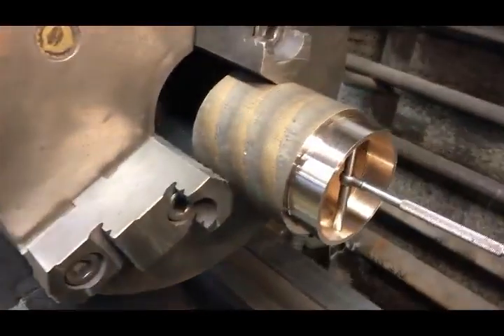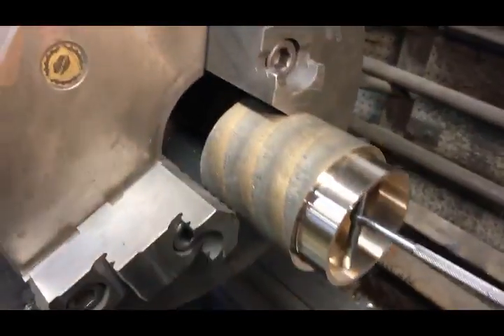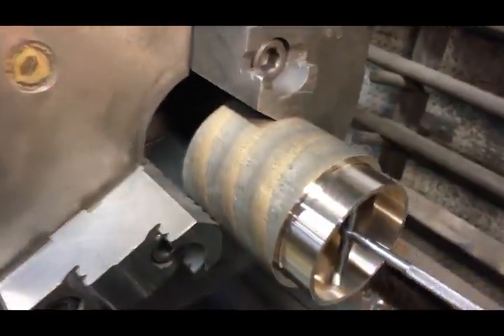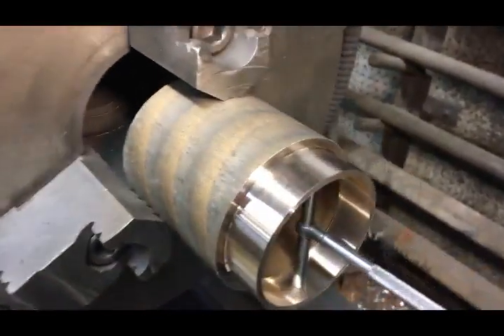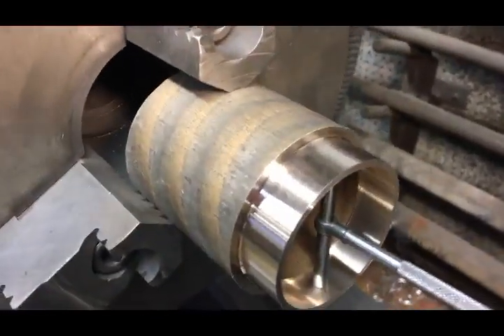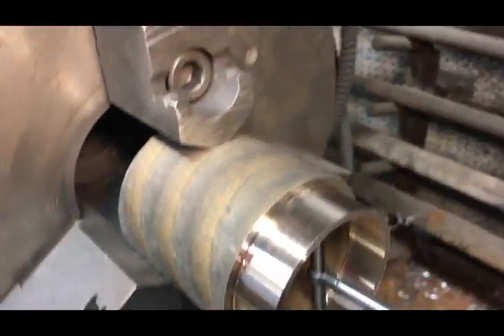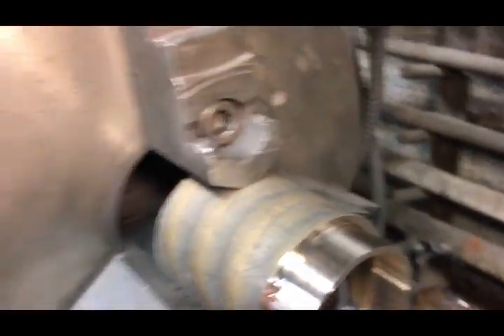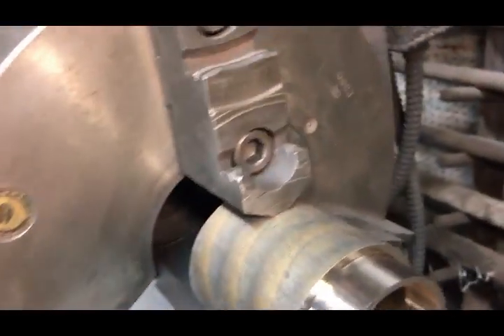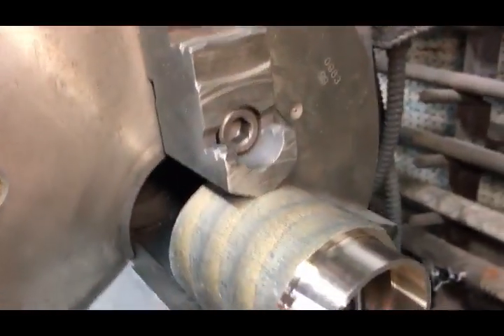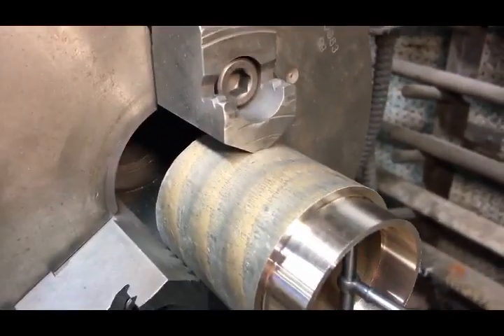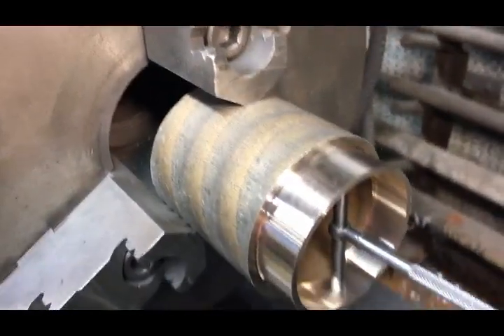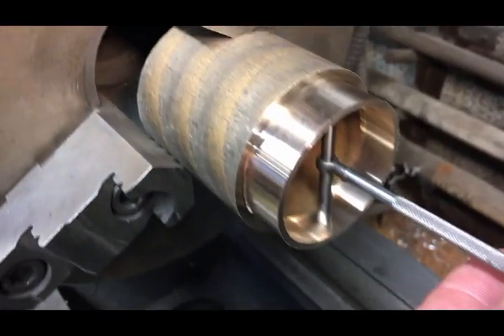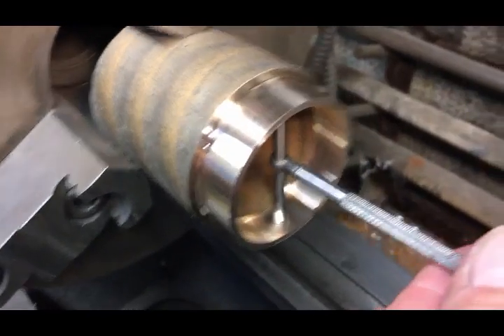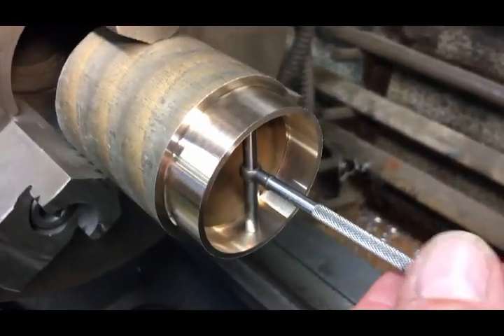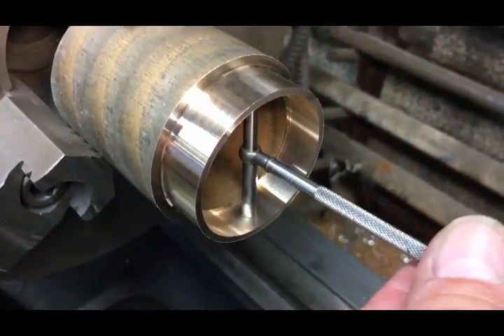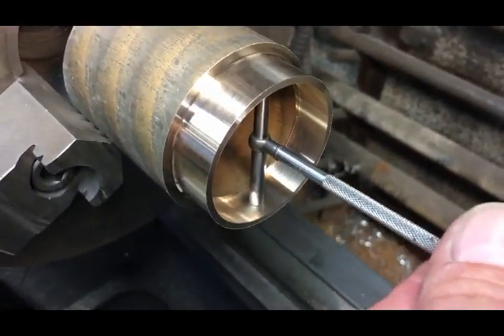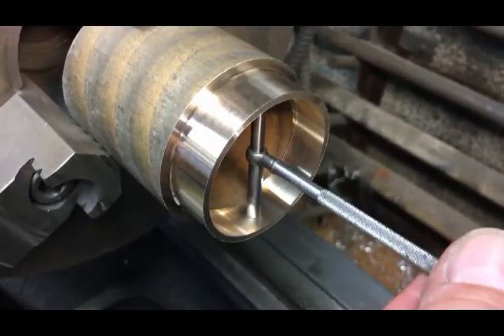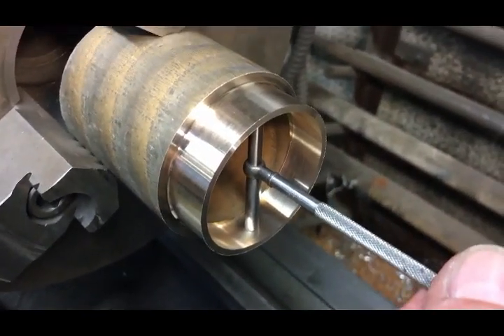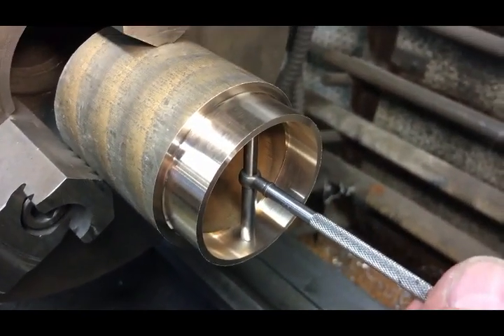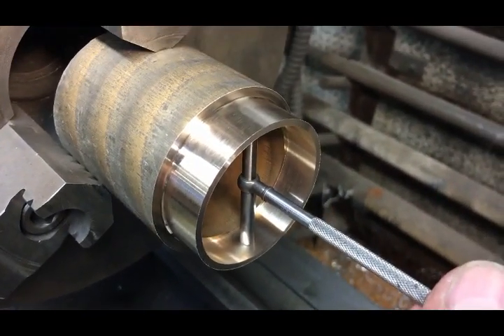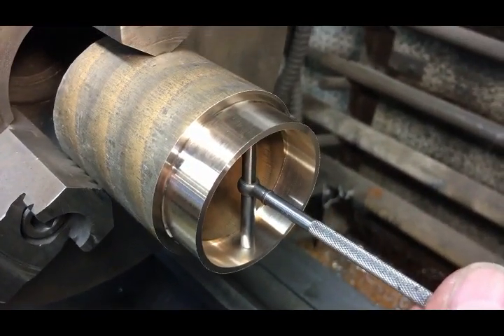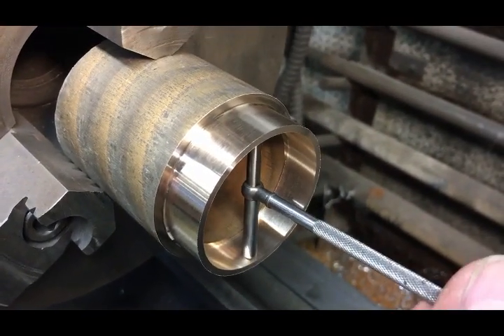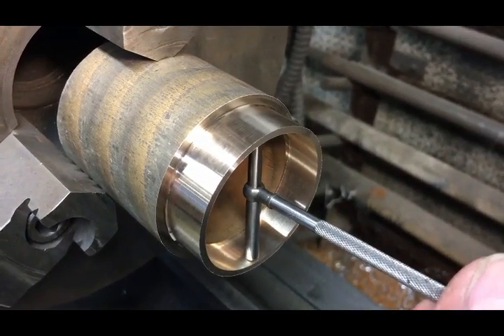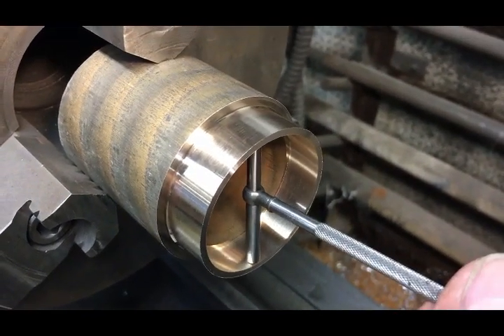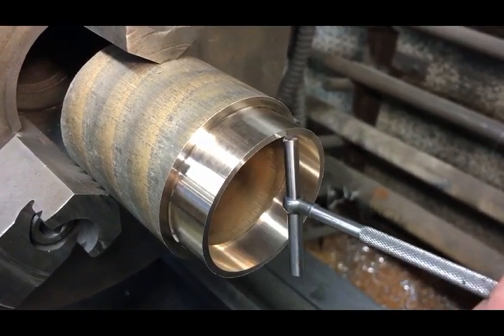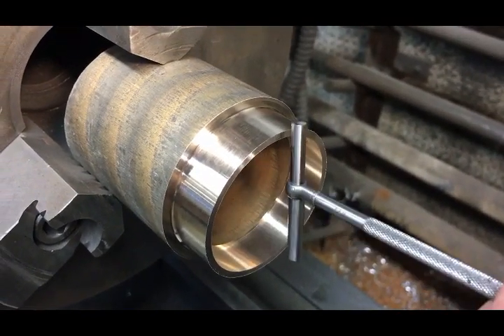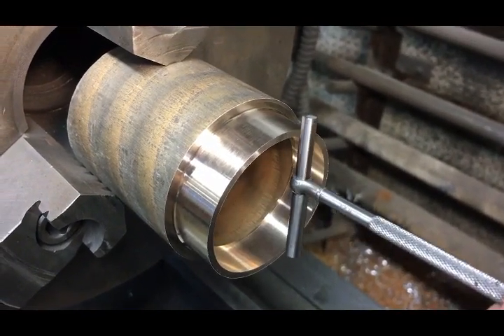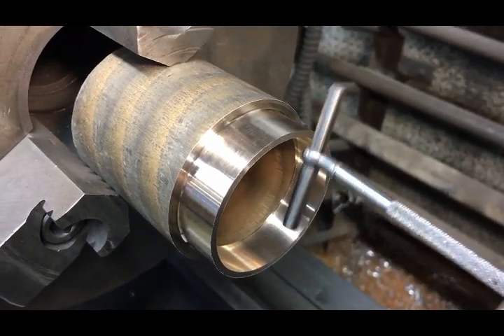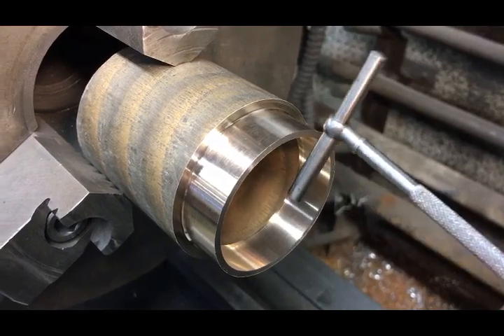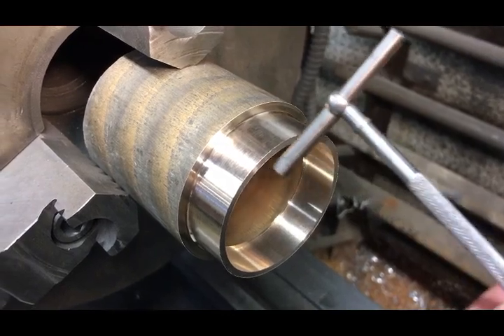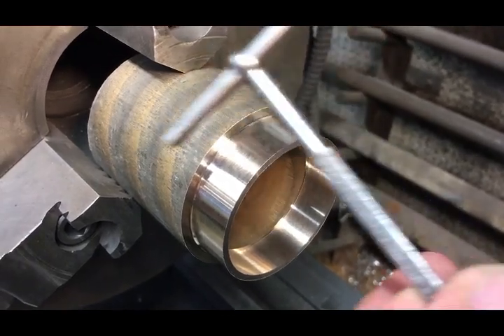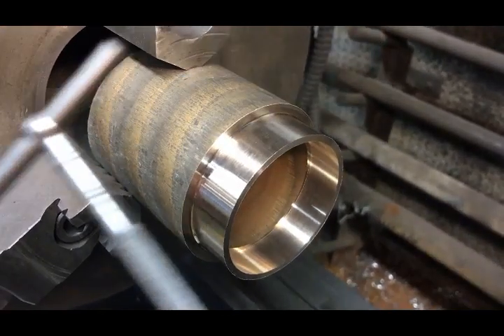Here we've got the start of the bushing. I just go with a brass bushing when I press it in.